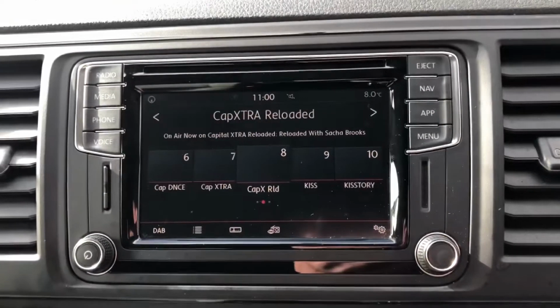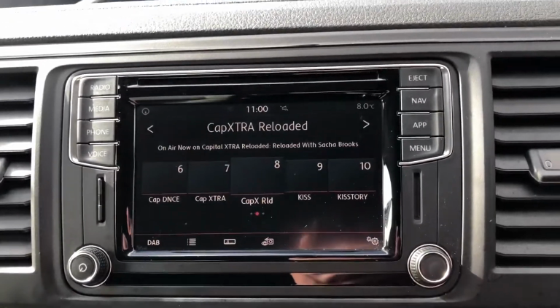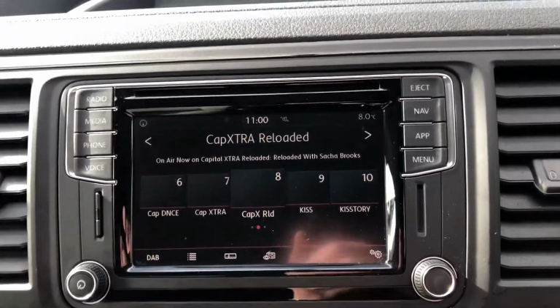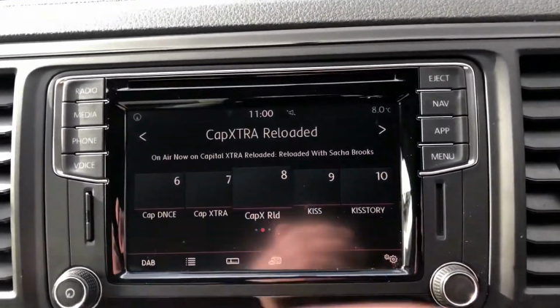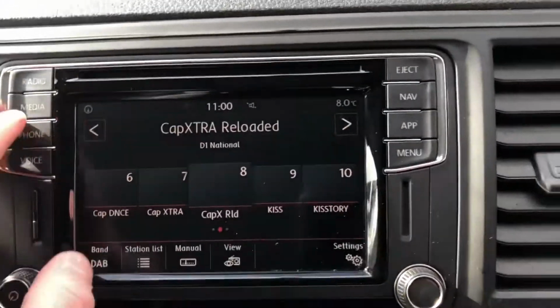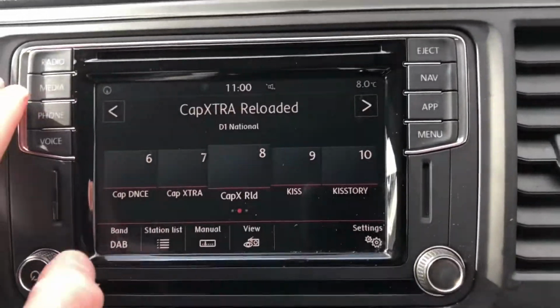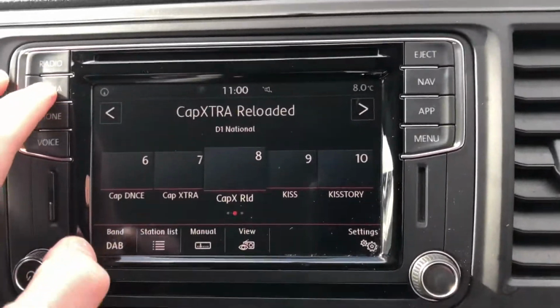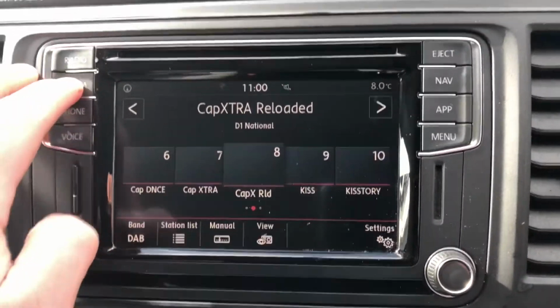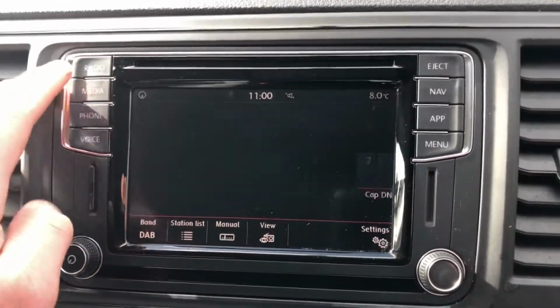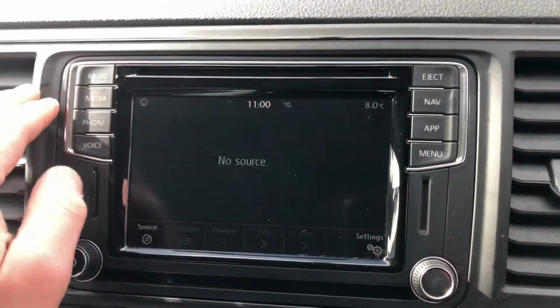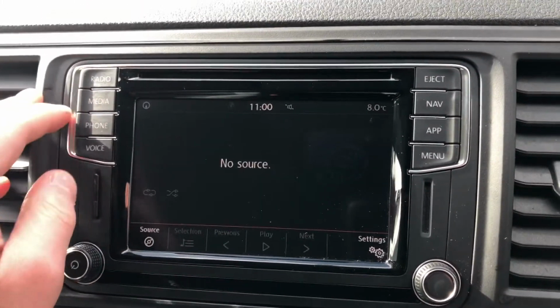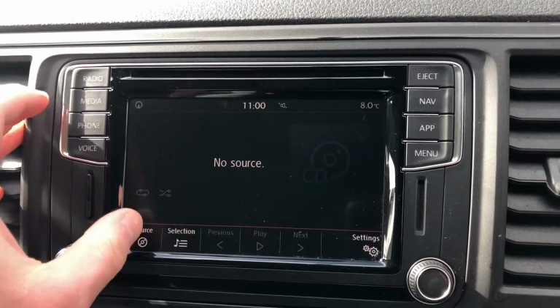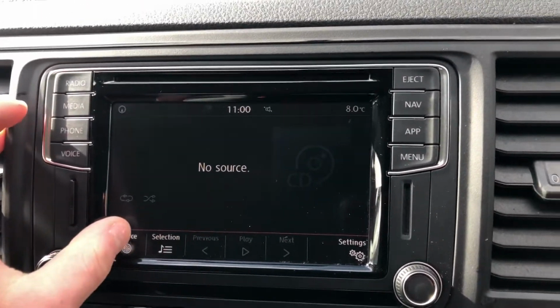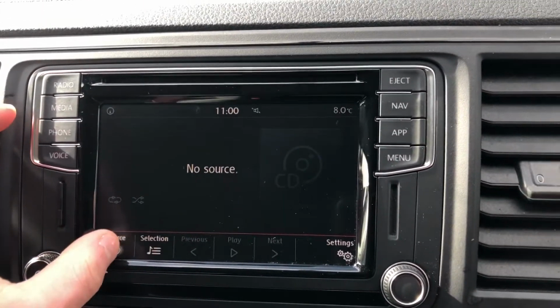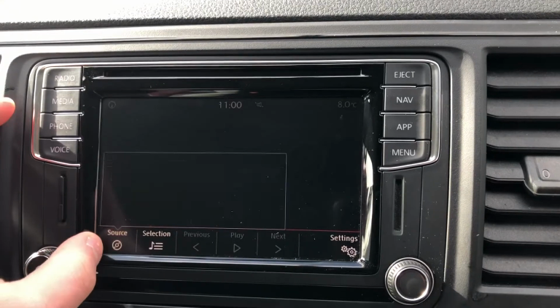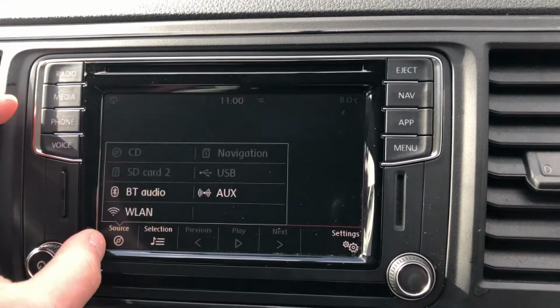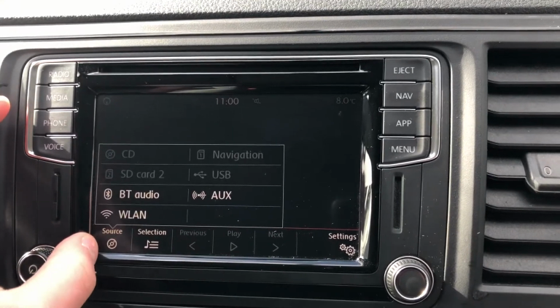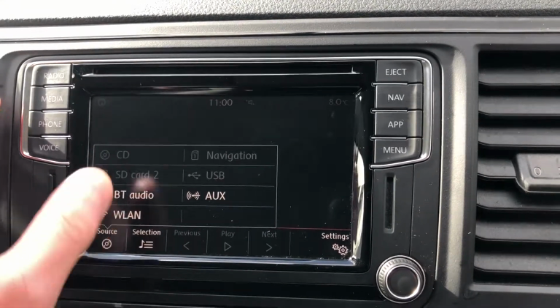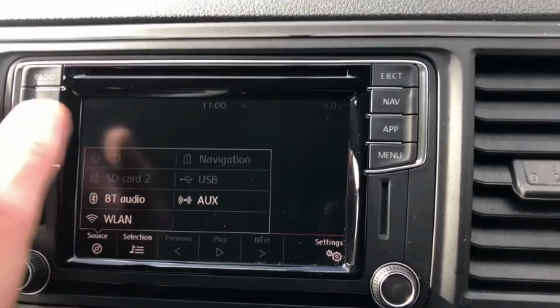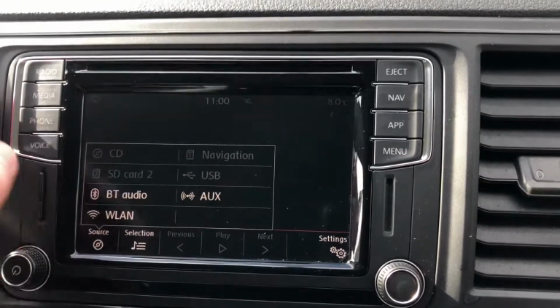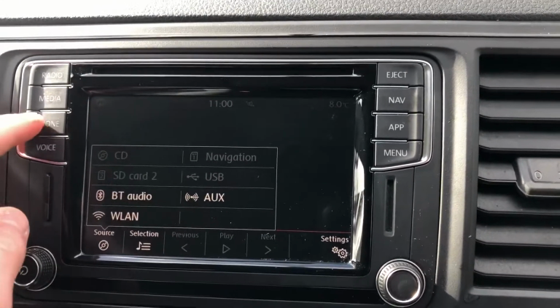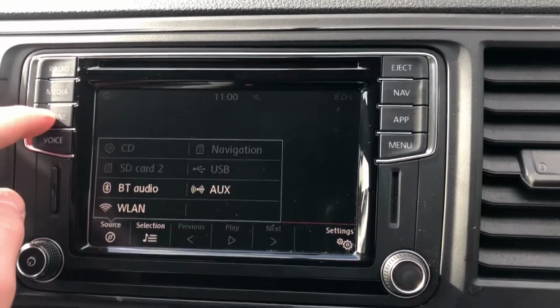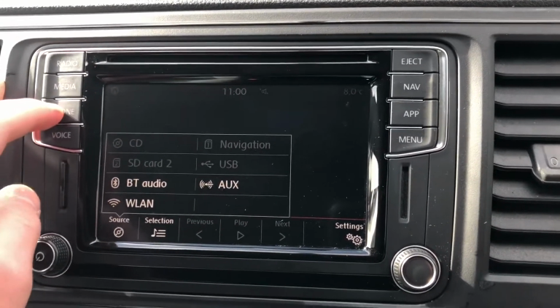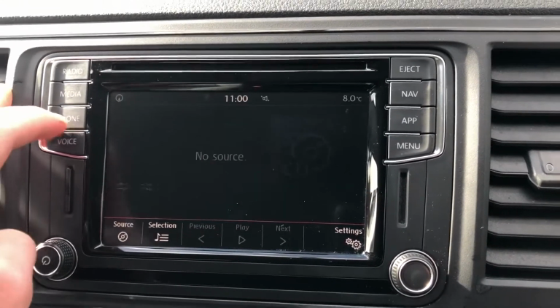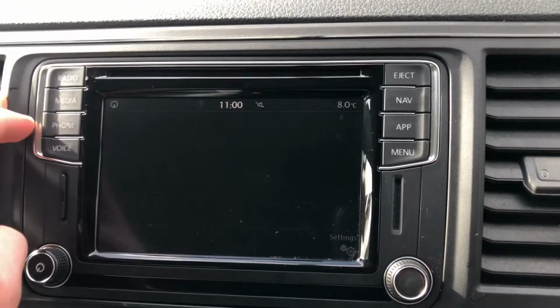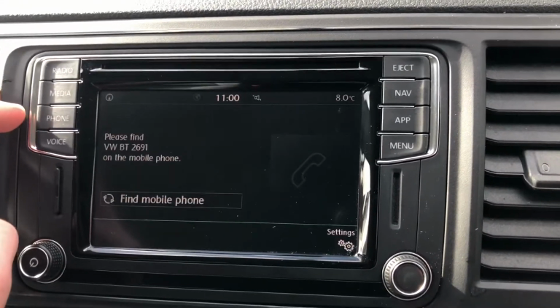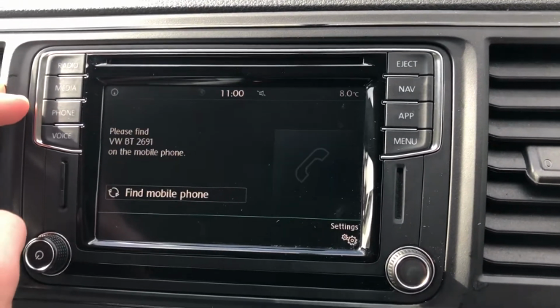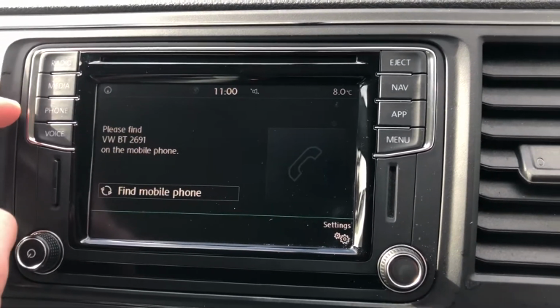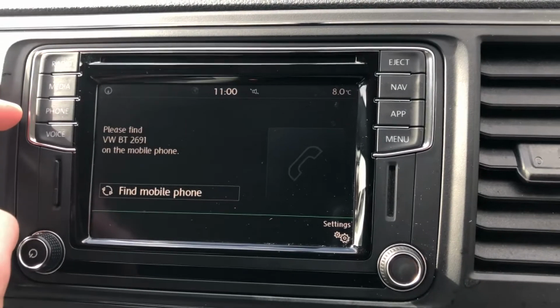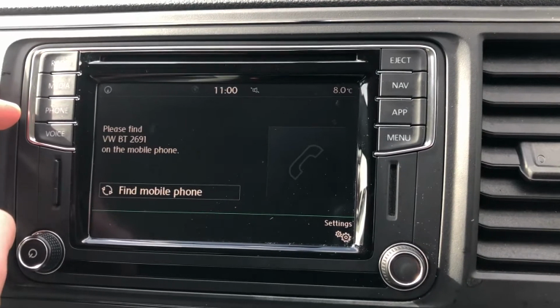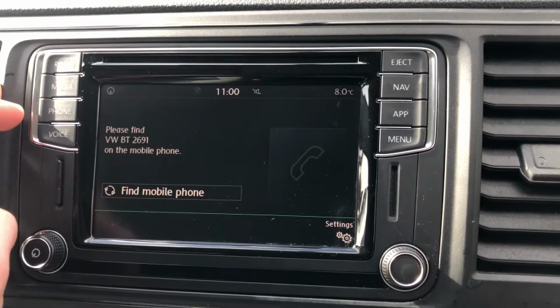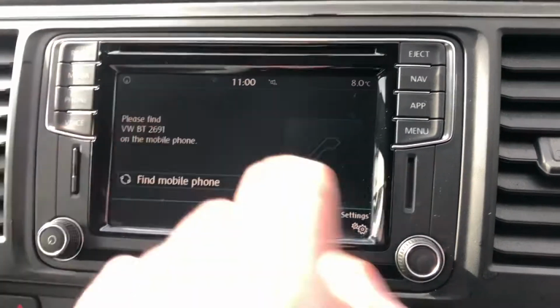Just in the middle here you've got your DAB digital radio. You've got your media and you can select your source down here — plenty of different options there. Just here you've got your connectivity for your phone.